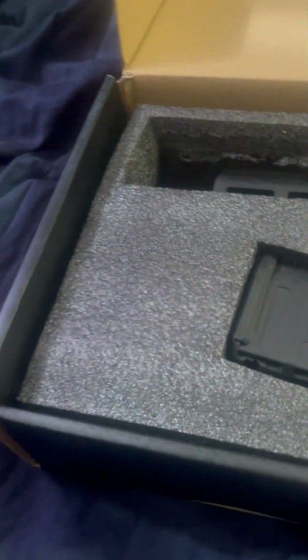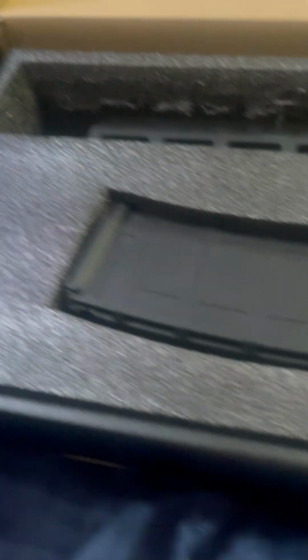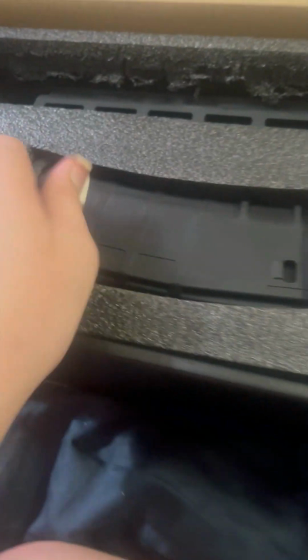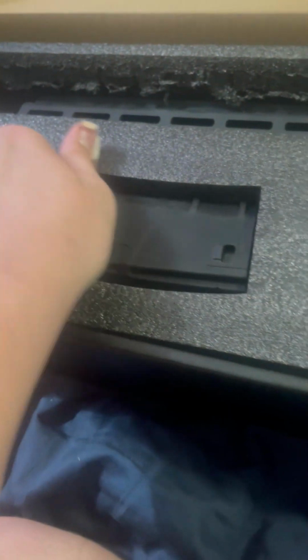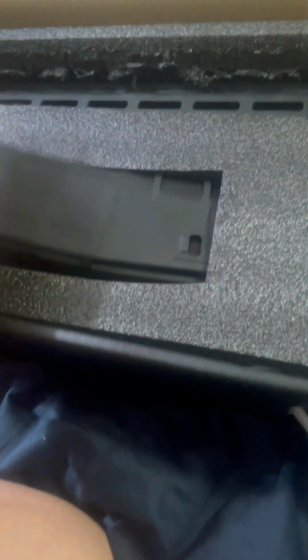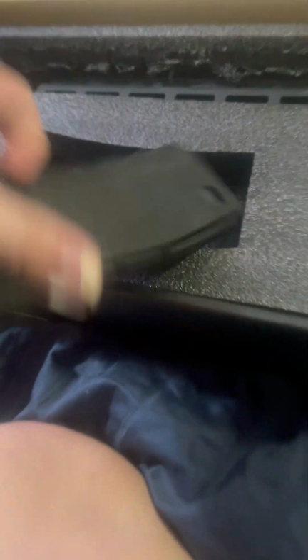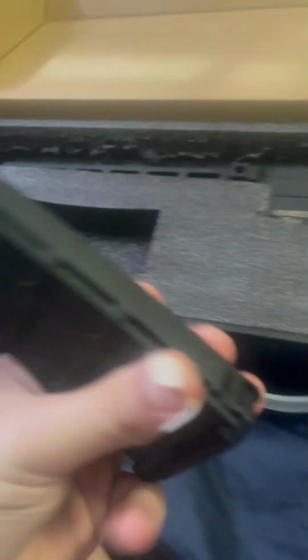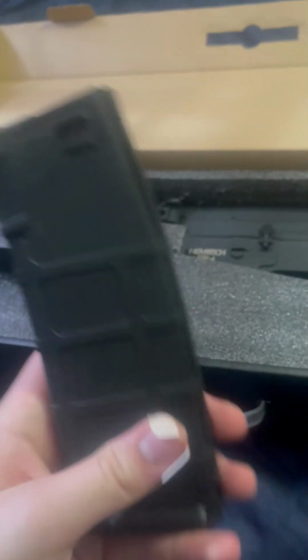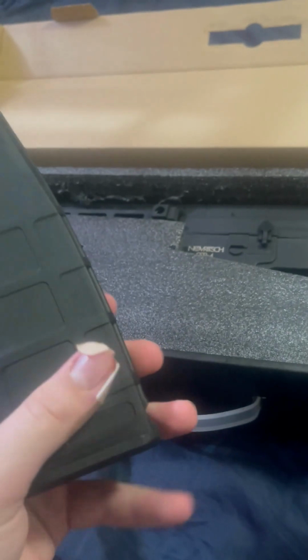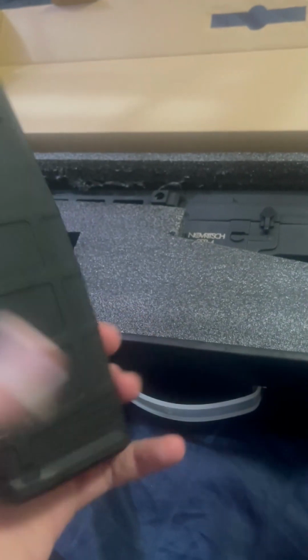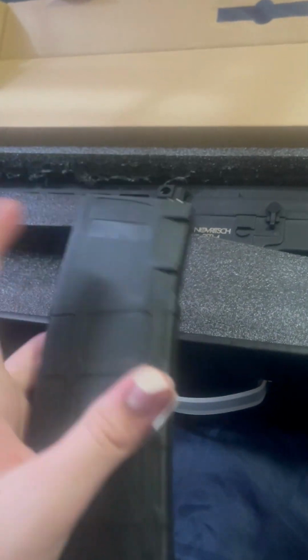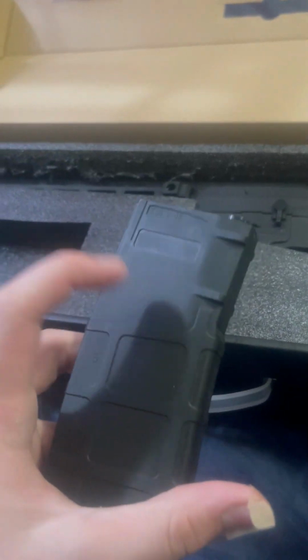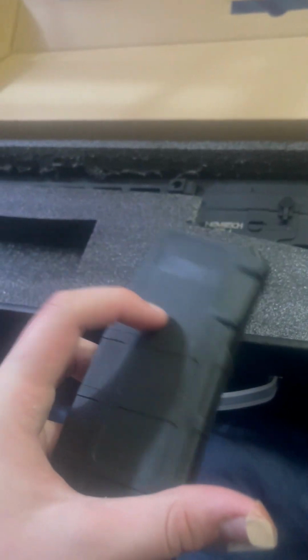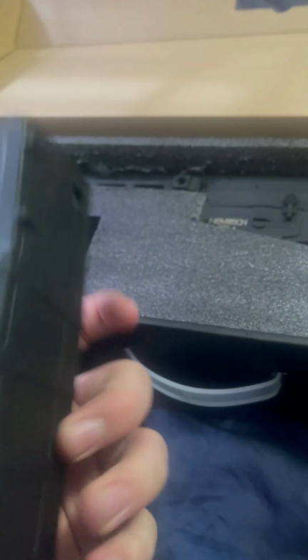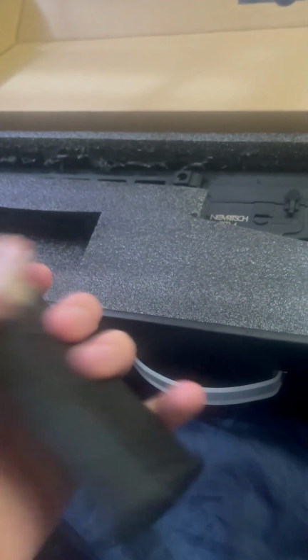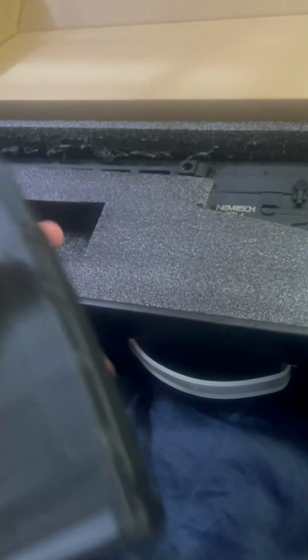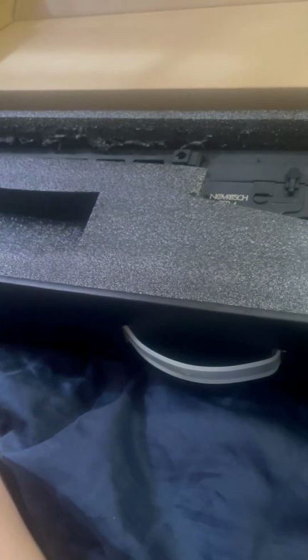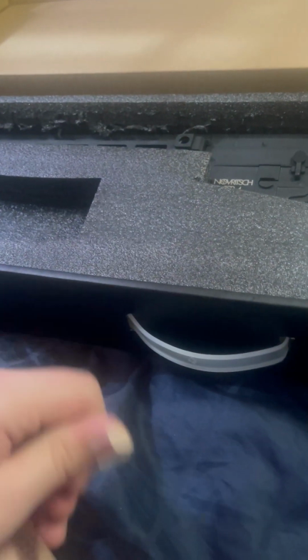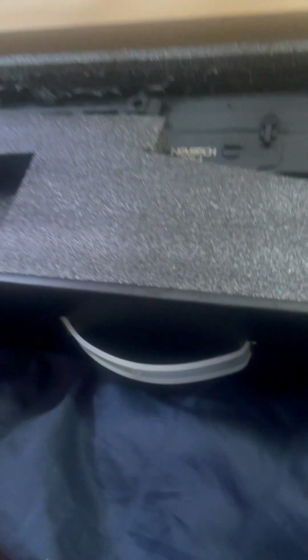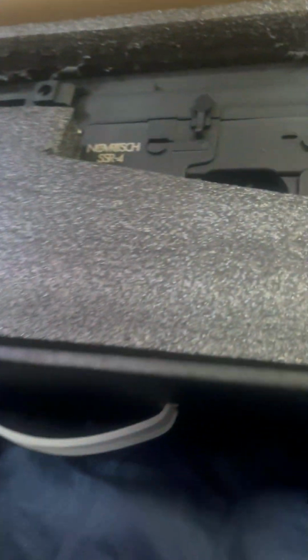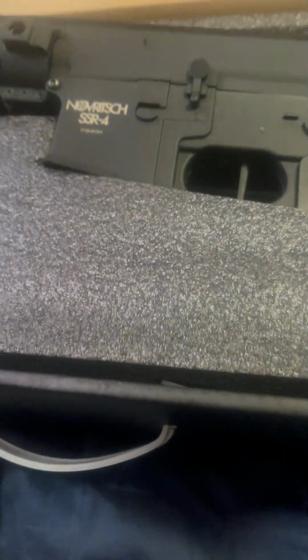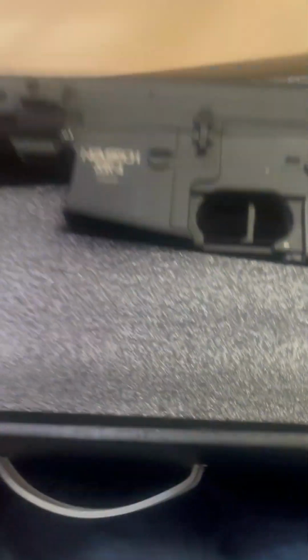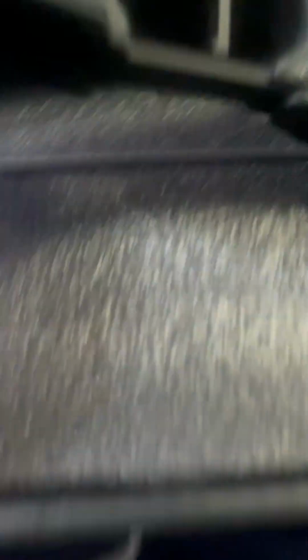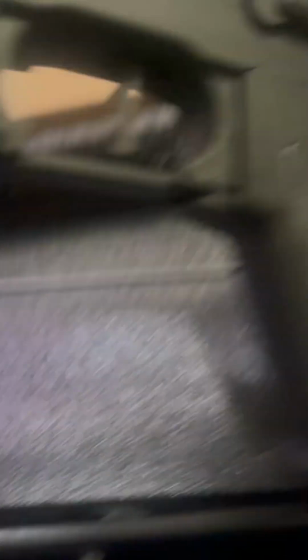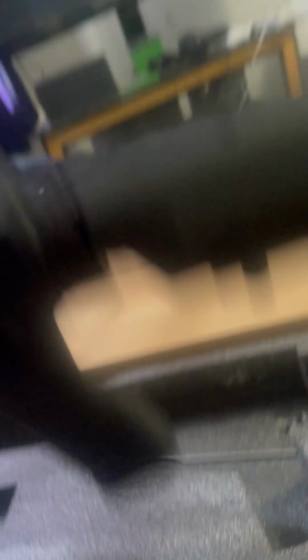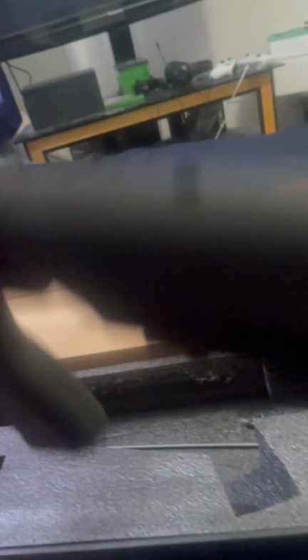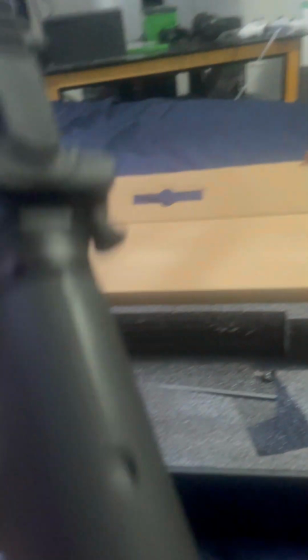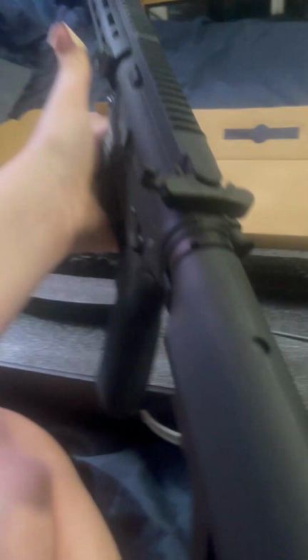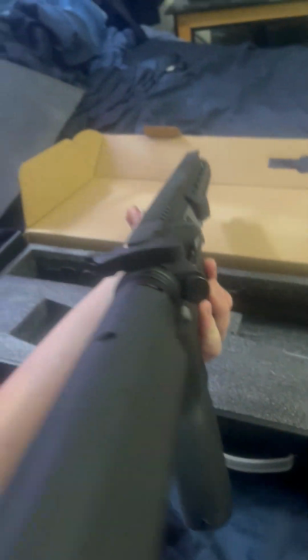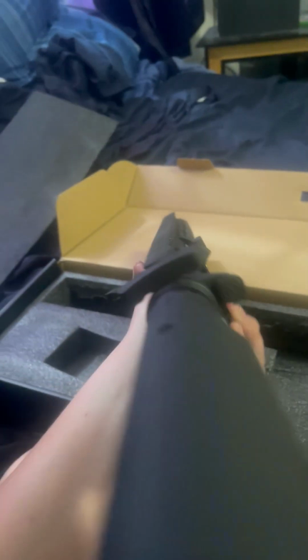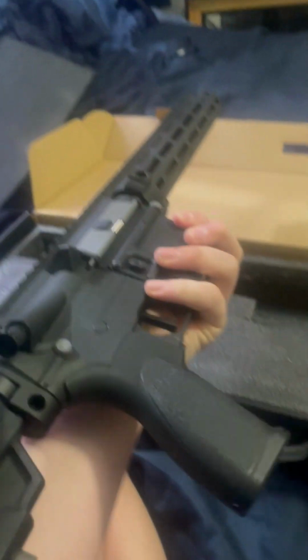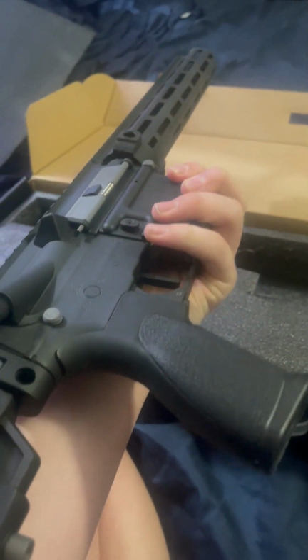Getting right into this unboxing here, we're going to go ahead and open it up and find the general information startup guide given by Novich and his crew. There's no actual disassembly info — mostly just general safety information that you can see there. Instead, you have to use the QR code.